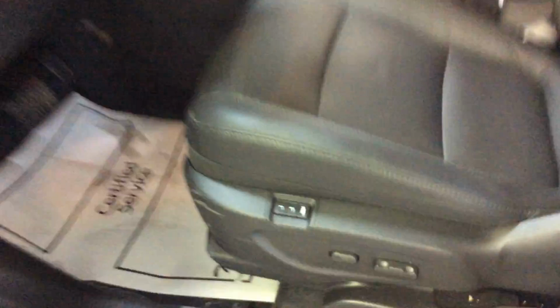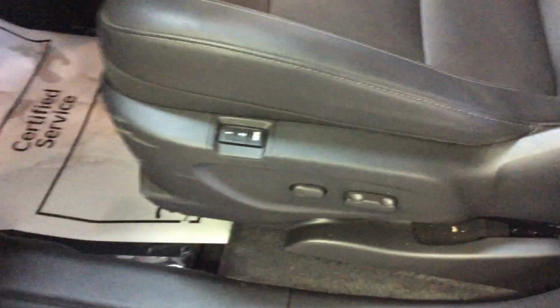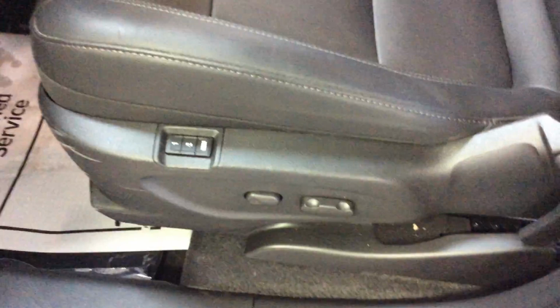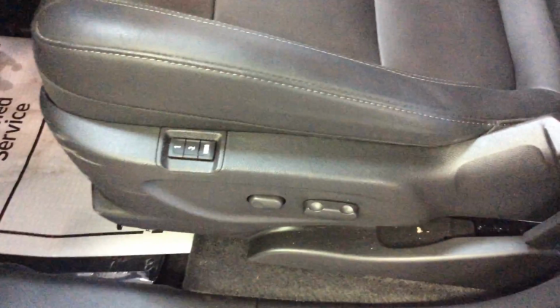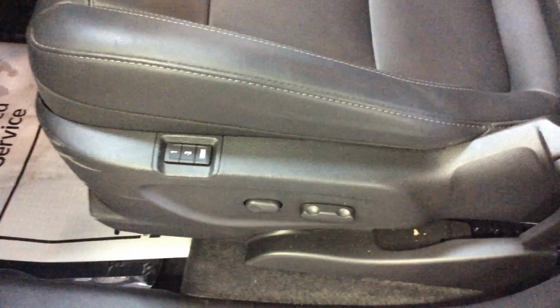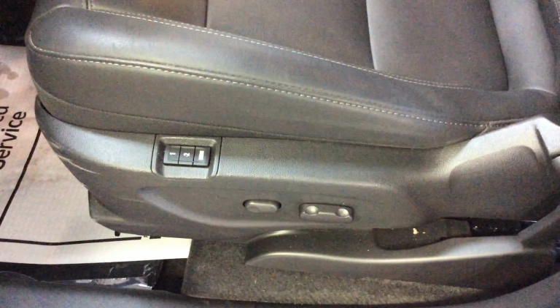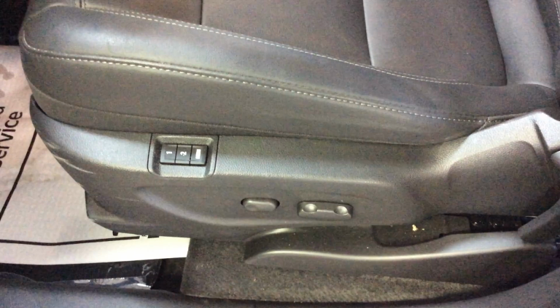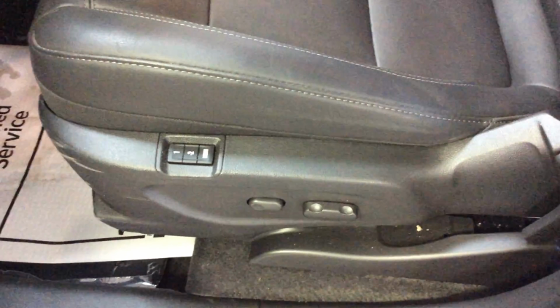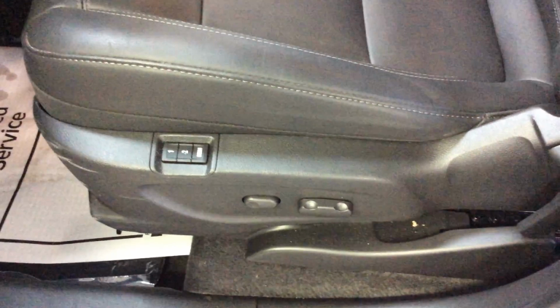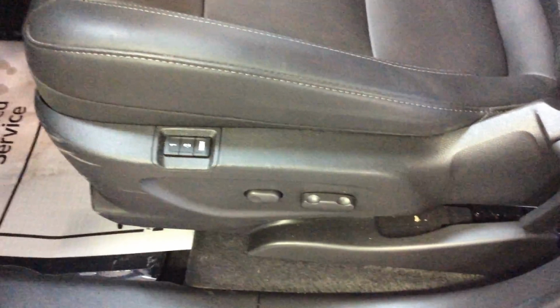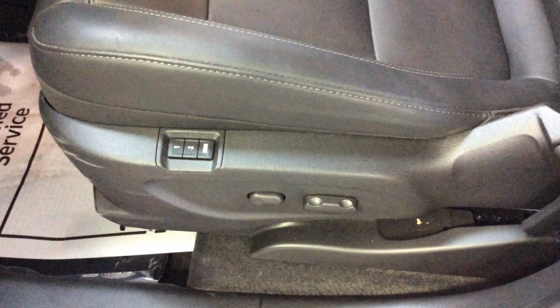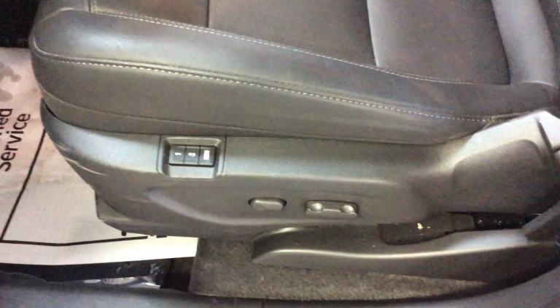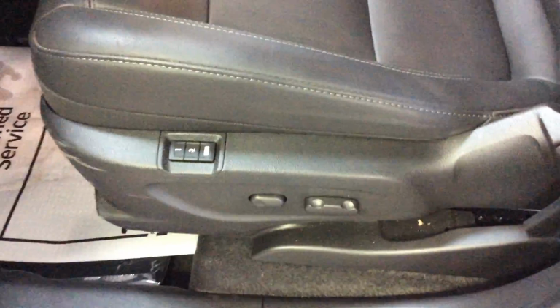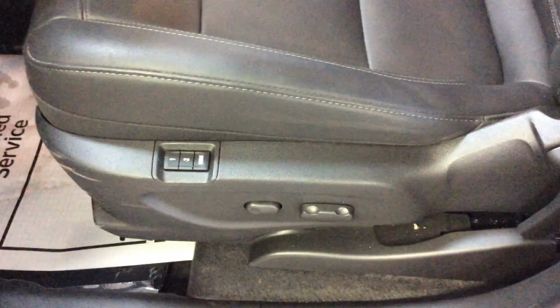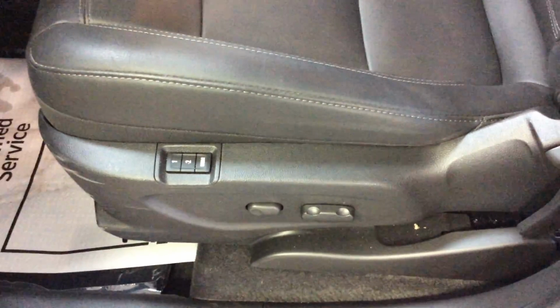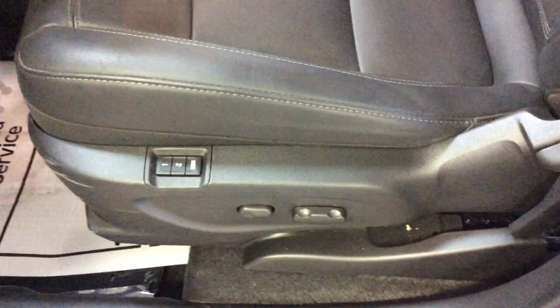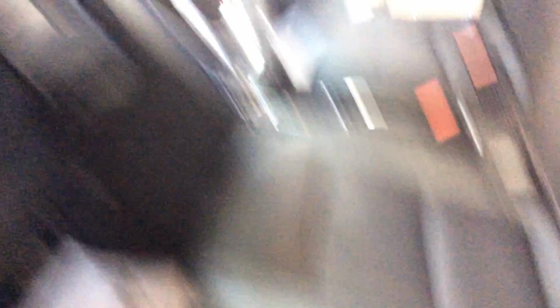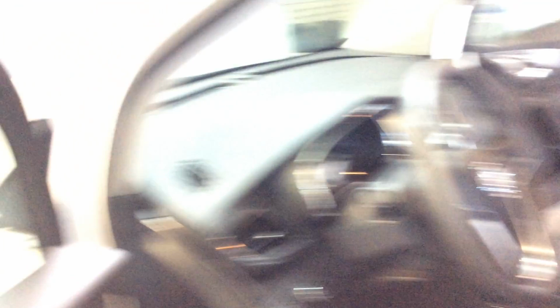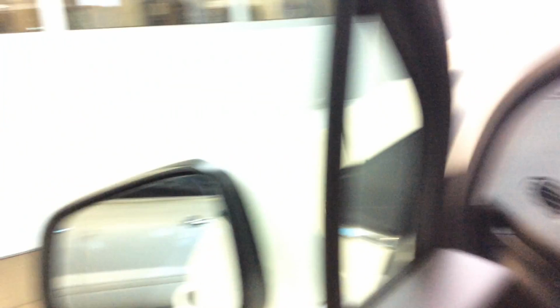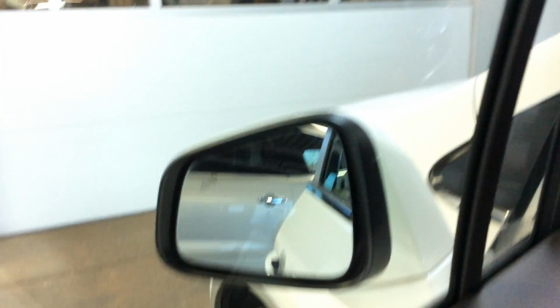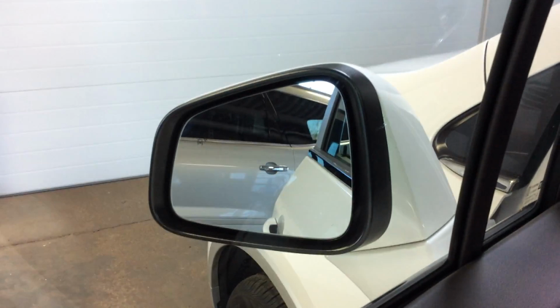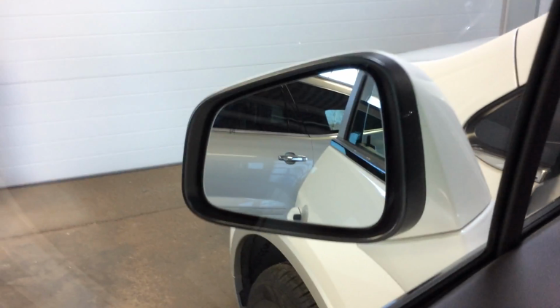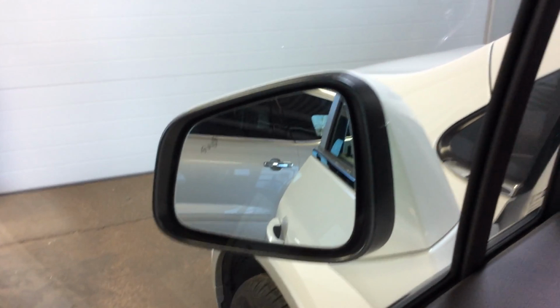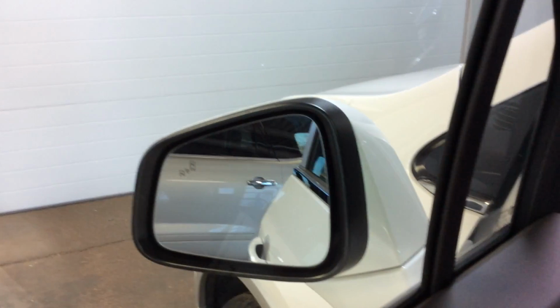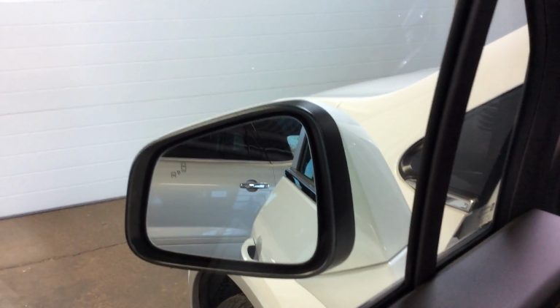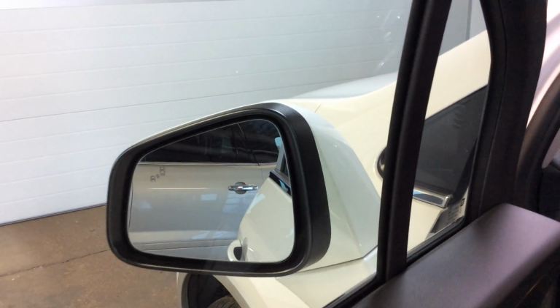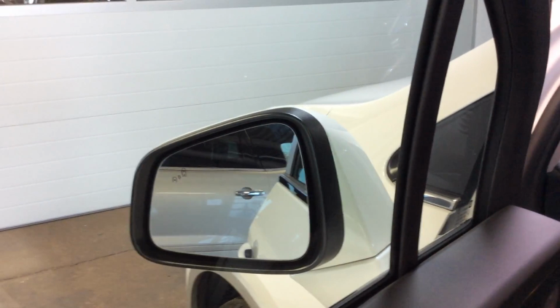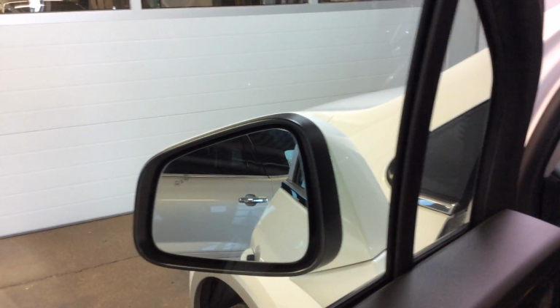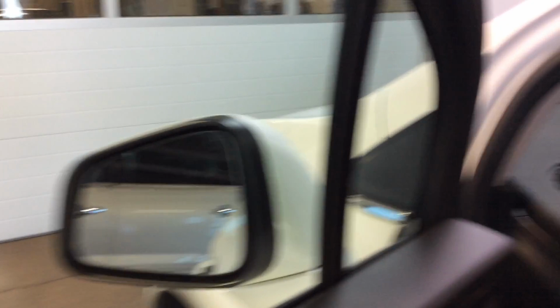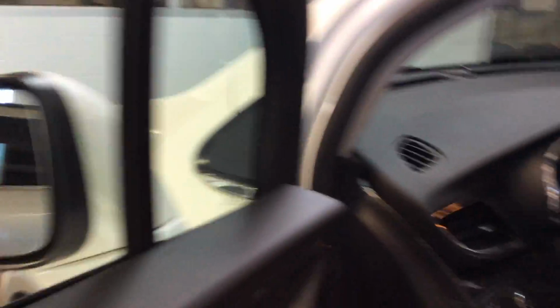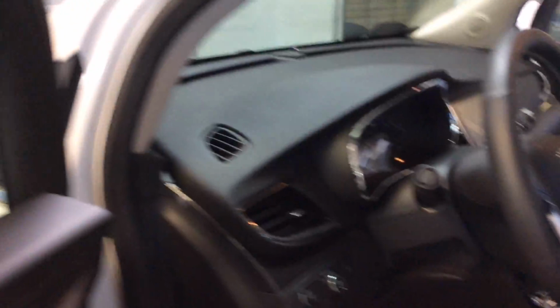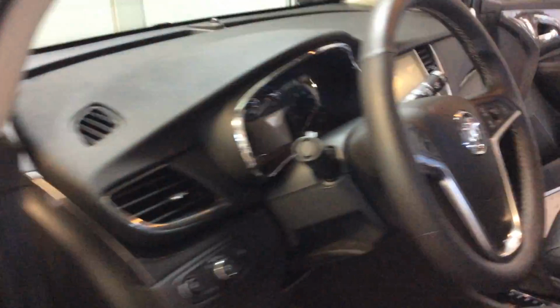As we look at the driver's seat, we do notice that it is a memory seat vehicle and also has a fully powered driver's seat. Looking into the mirror, some safety features we do have include side blind zone alert, which is a great feature especially if you travel a lot.